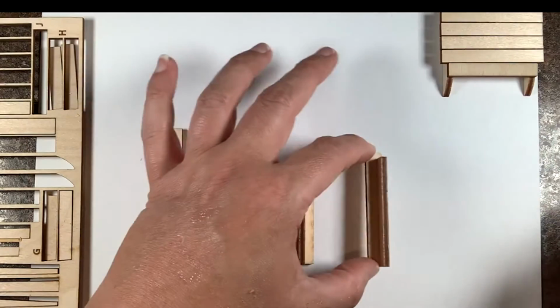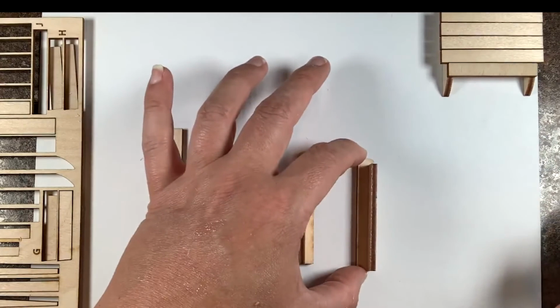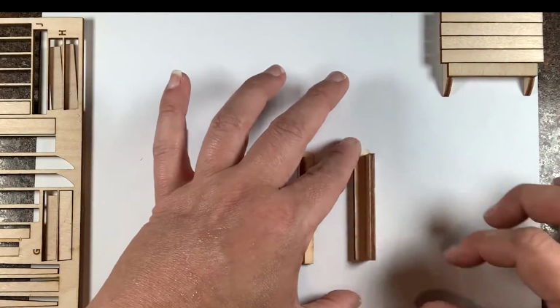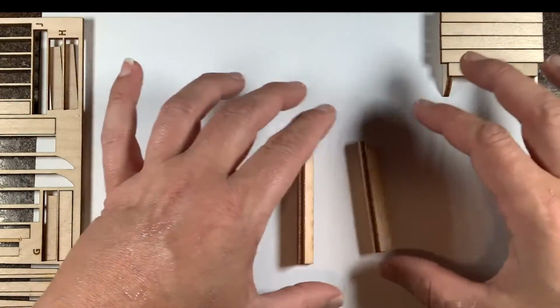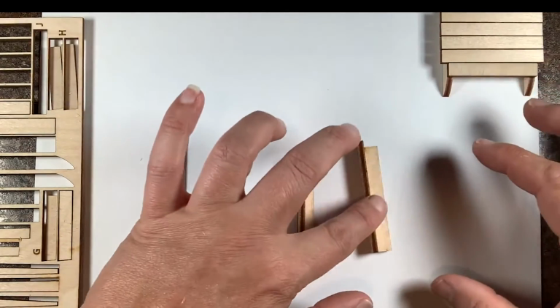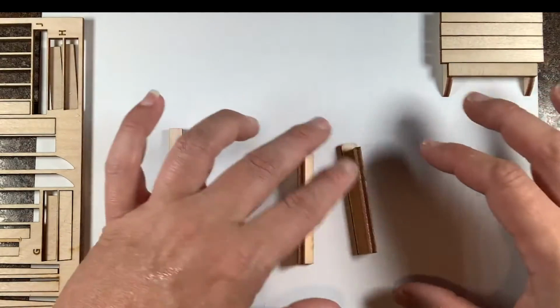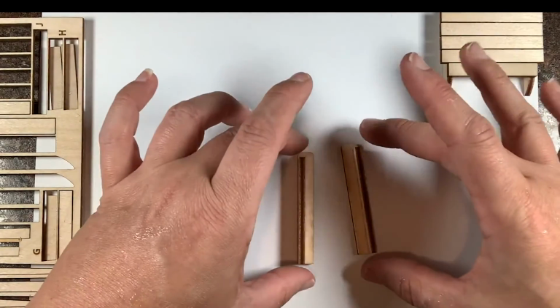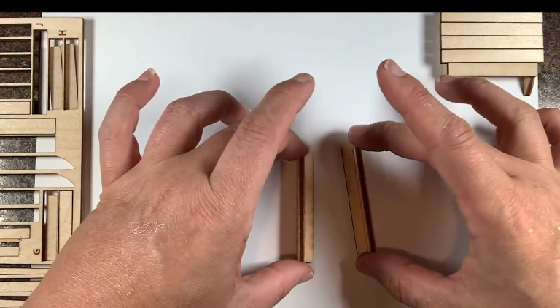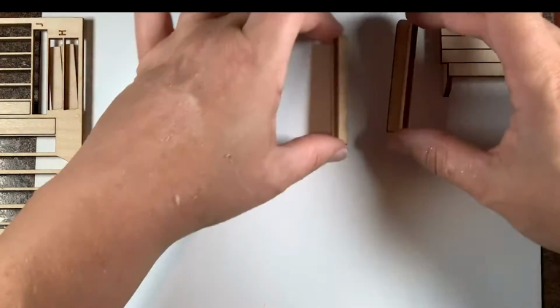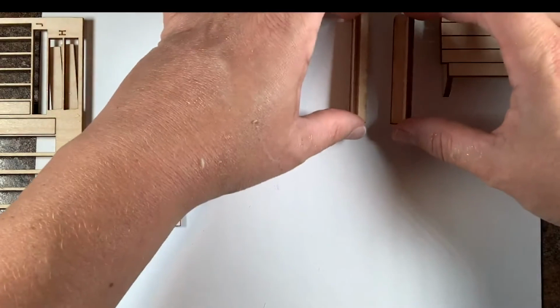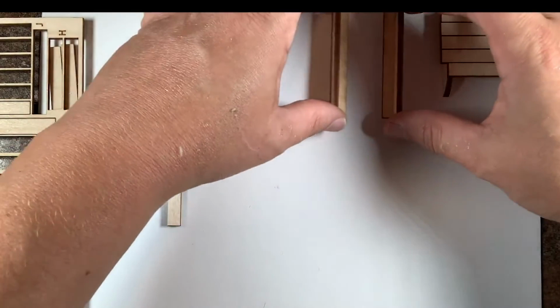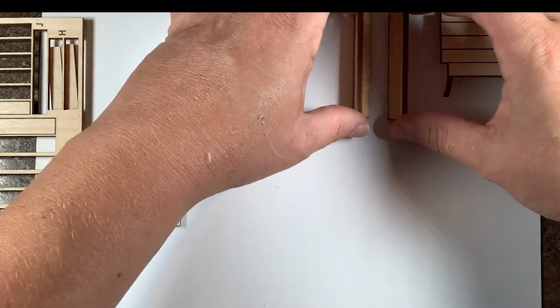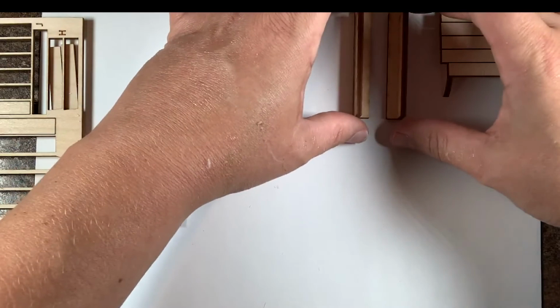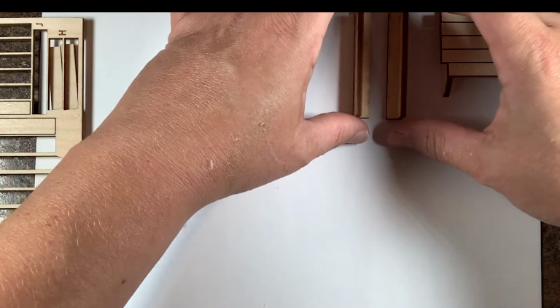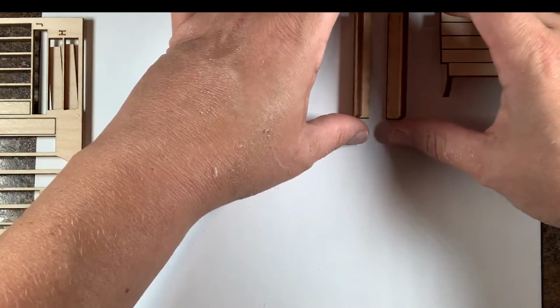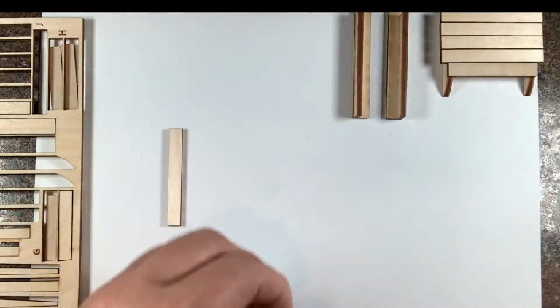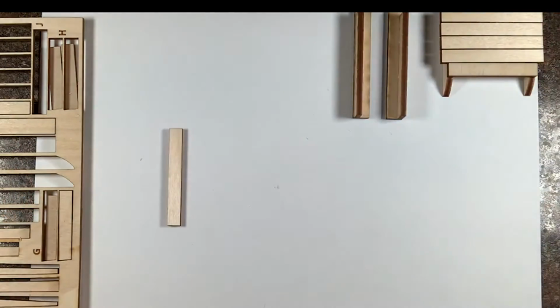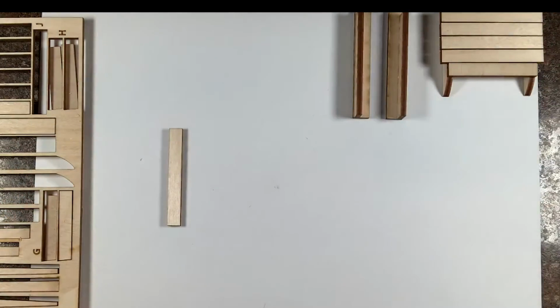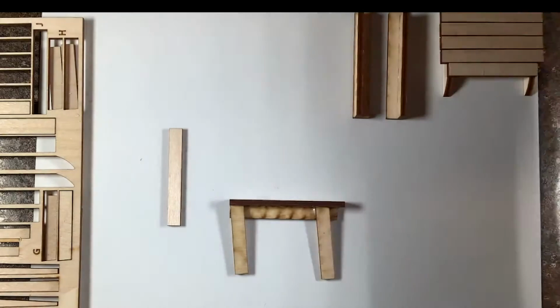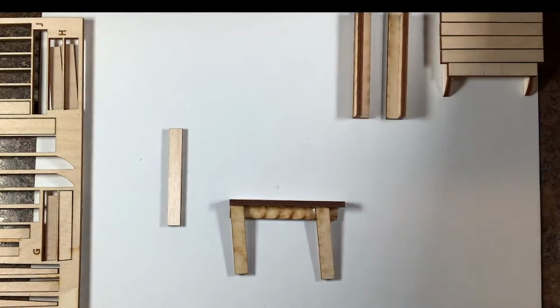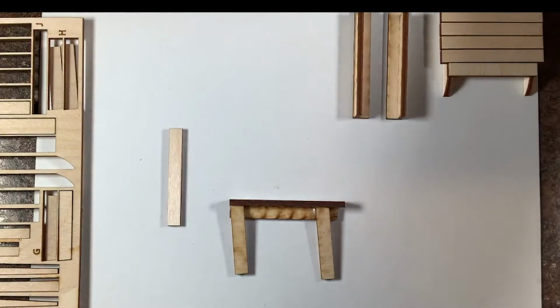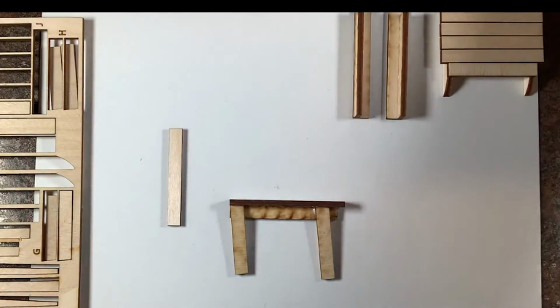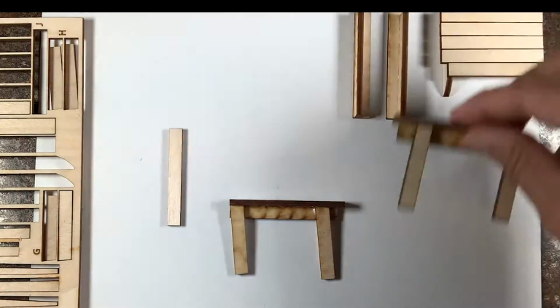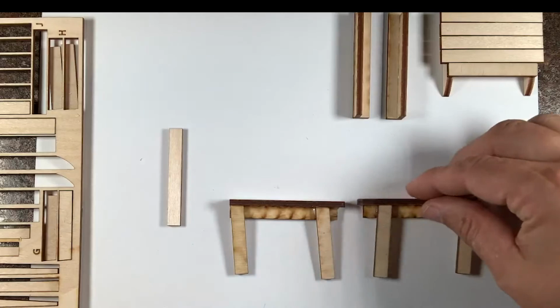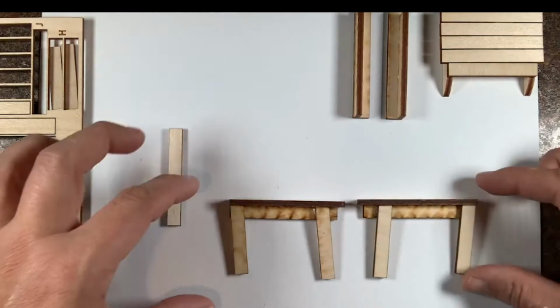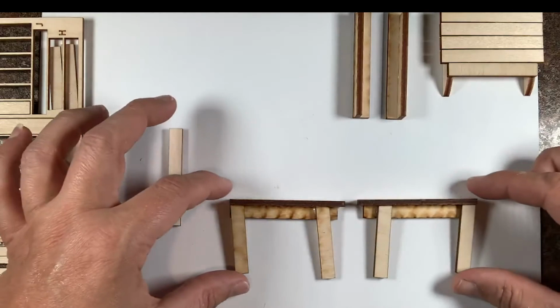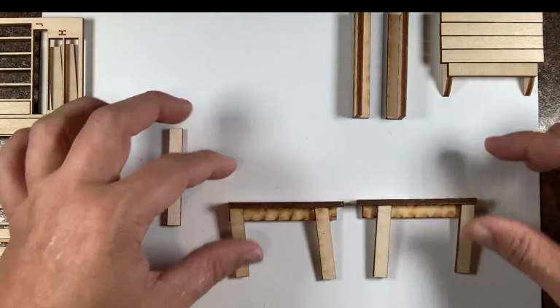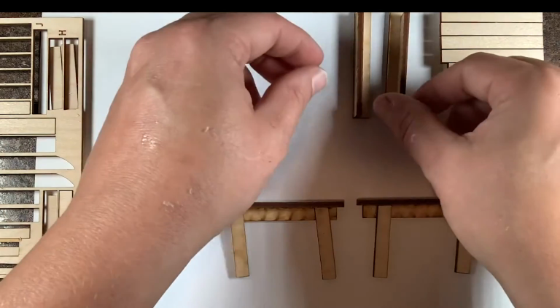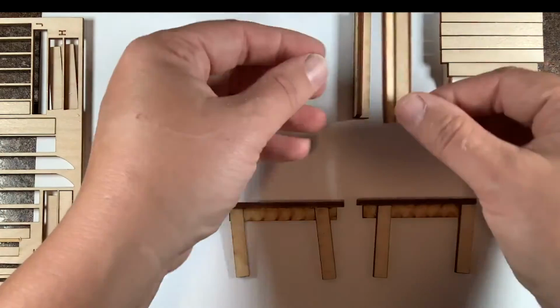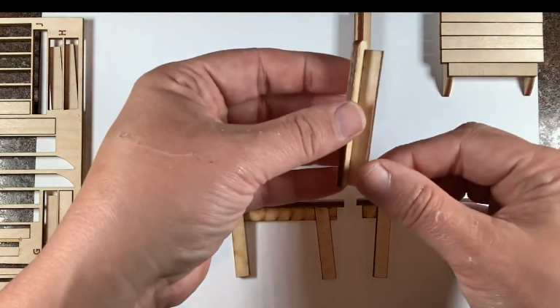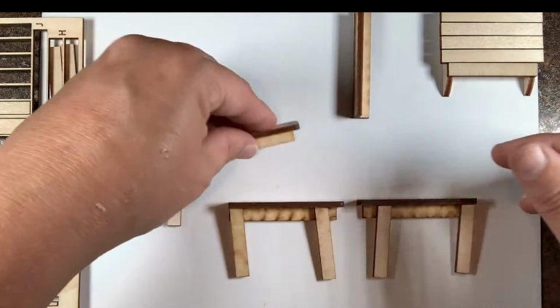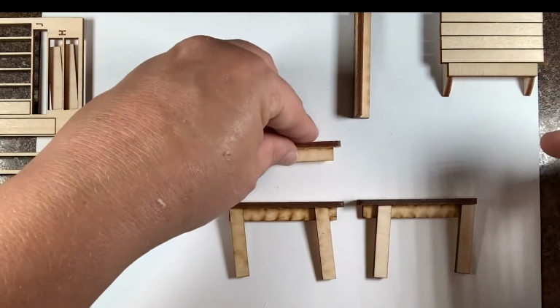This is an important piece — you definitely want to set these aside to dry. For demonstration purposes, I have a dried piece here. So this is what we are going to create next: the legs. For the legs you're going to want pieces H and G, and there are two of each.